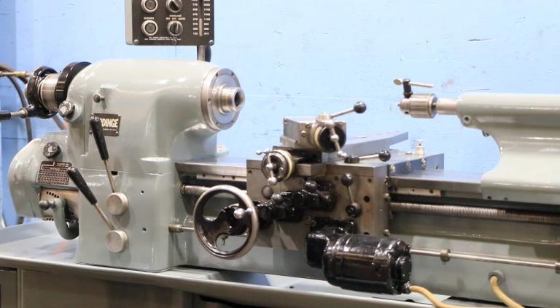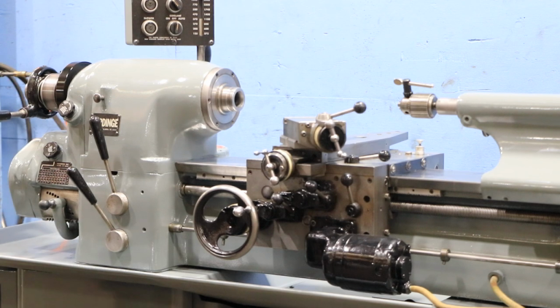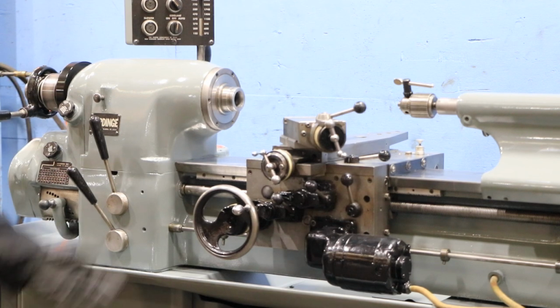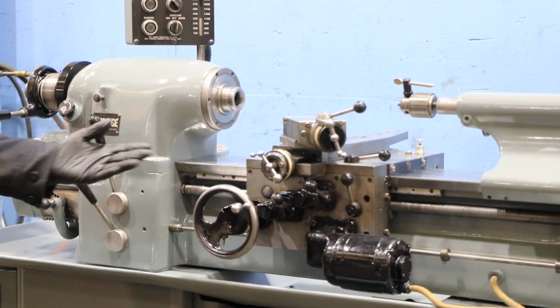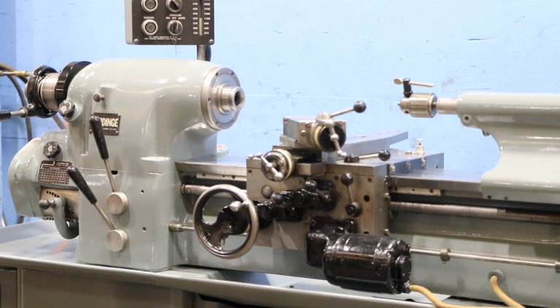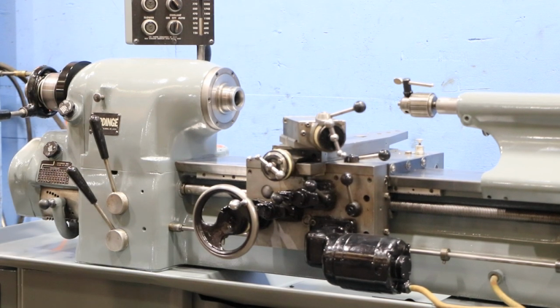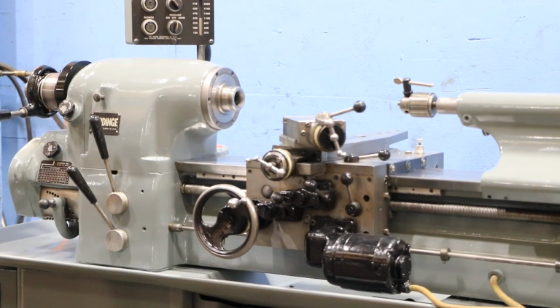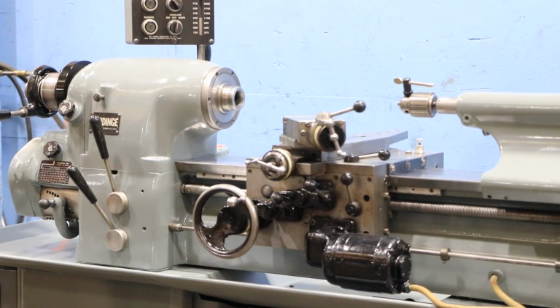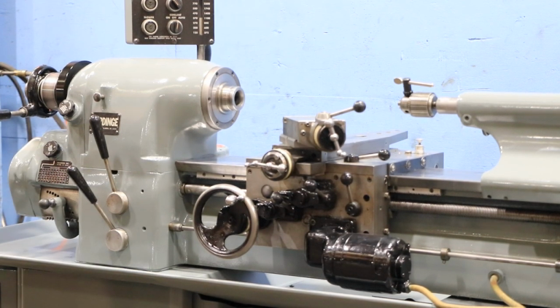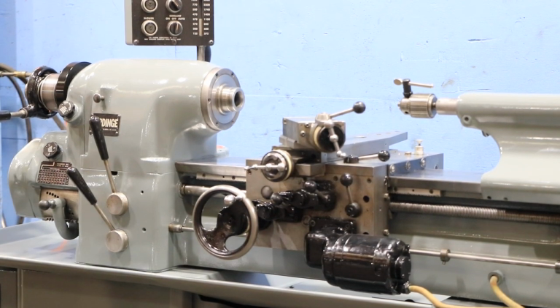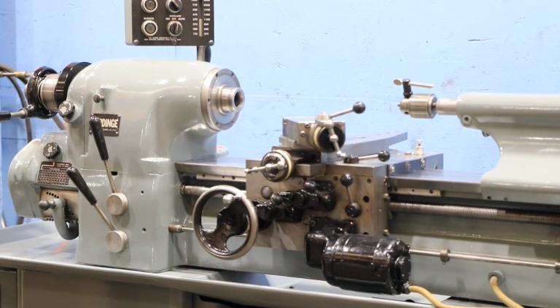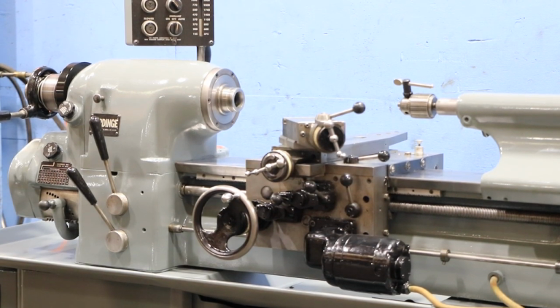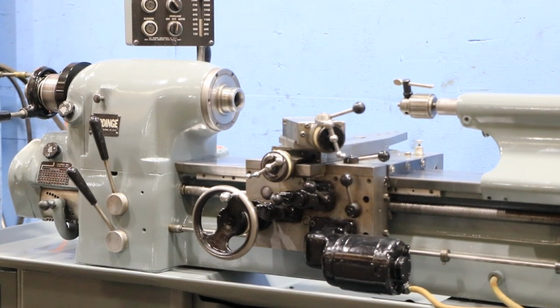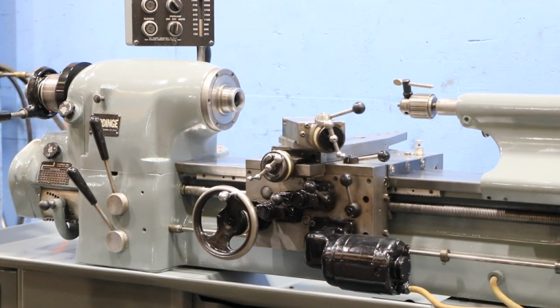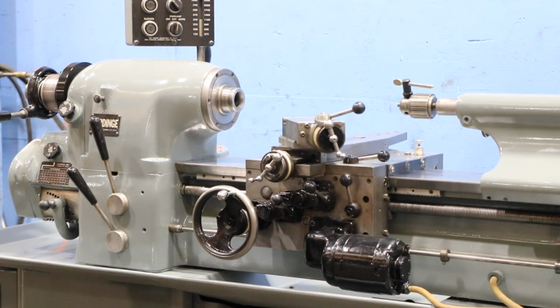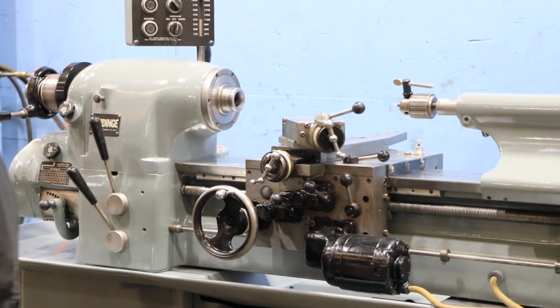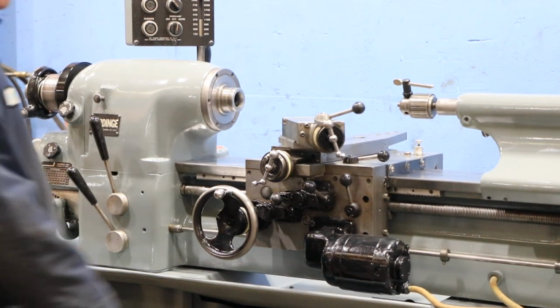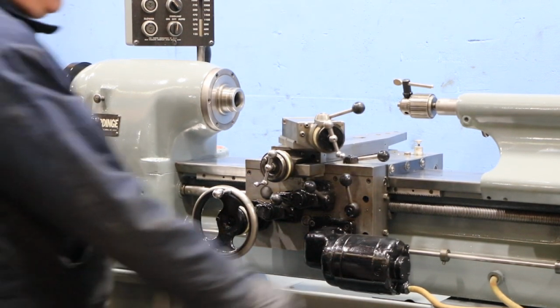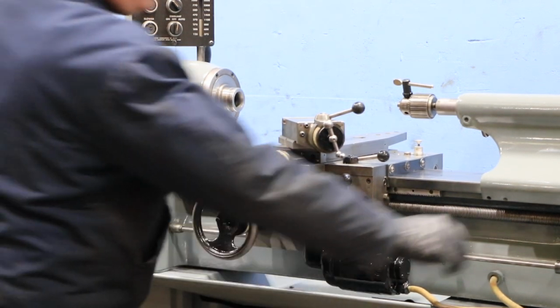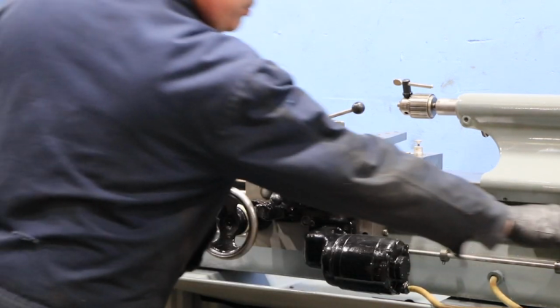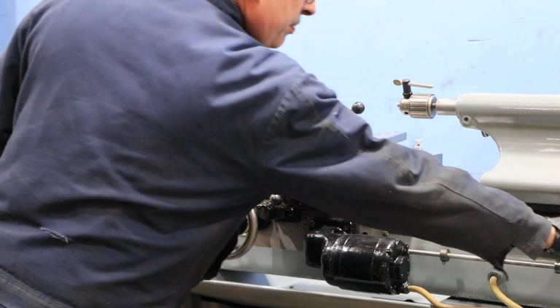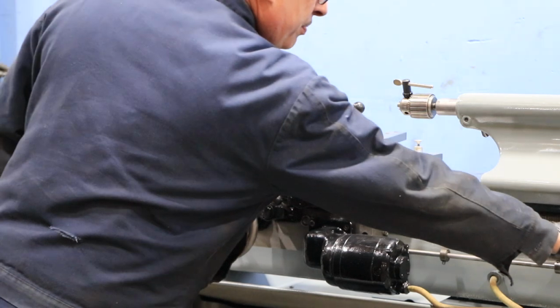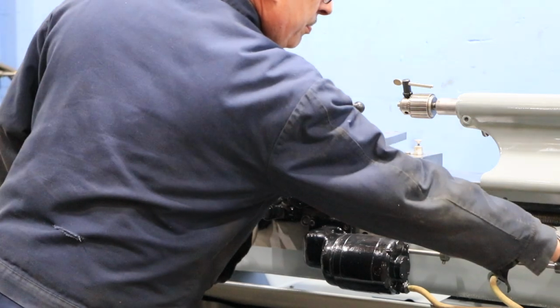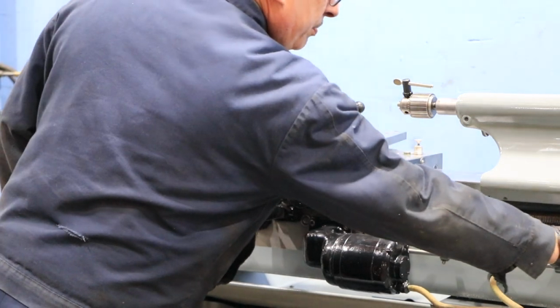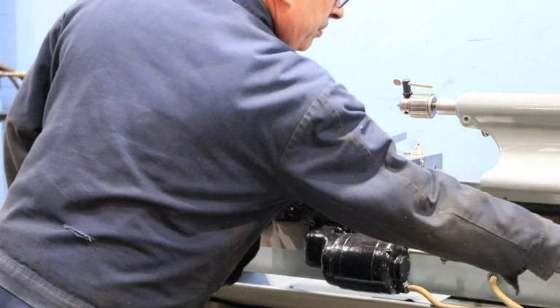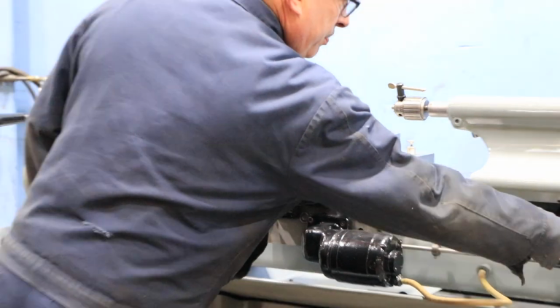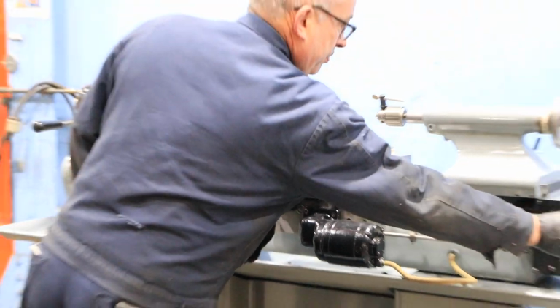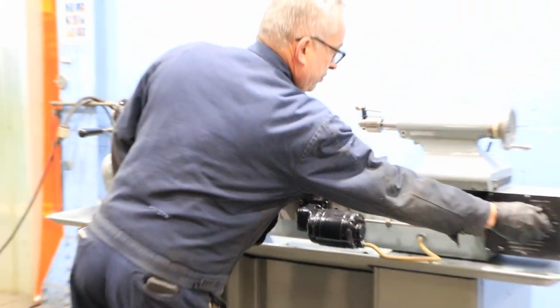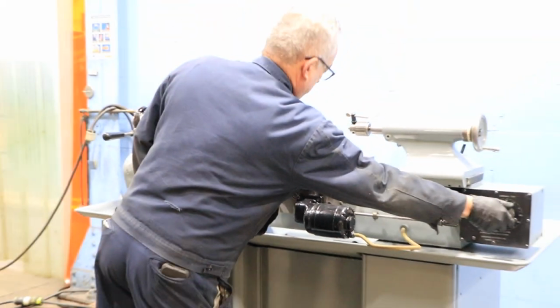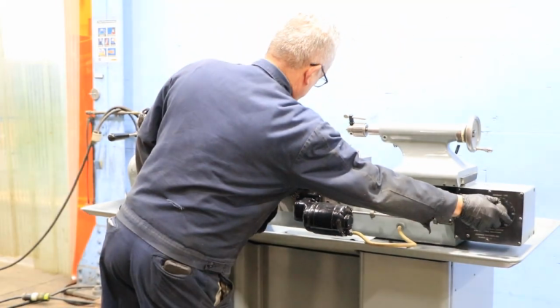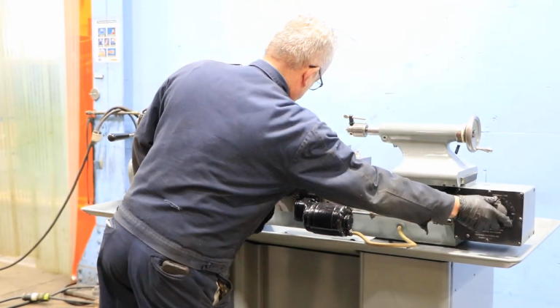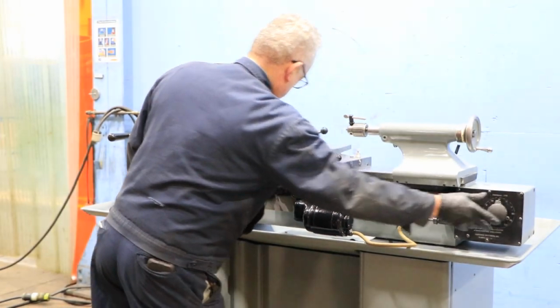We're feeding. You can feed in two directions at the same time — longitudinal and cross. You have variable feed, left and right, and there's your variable.